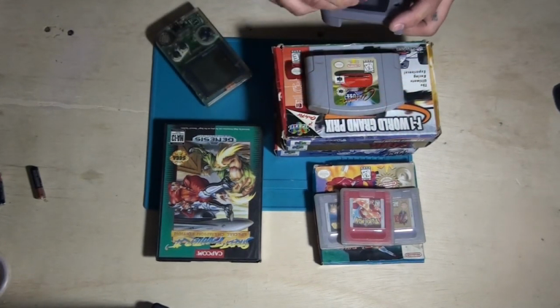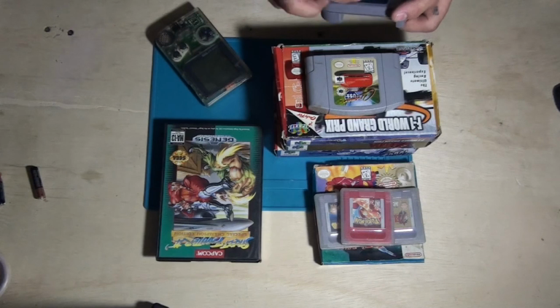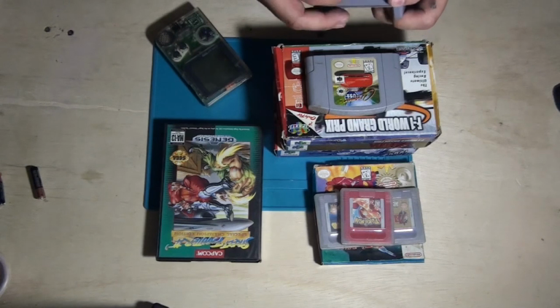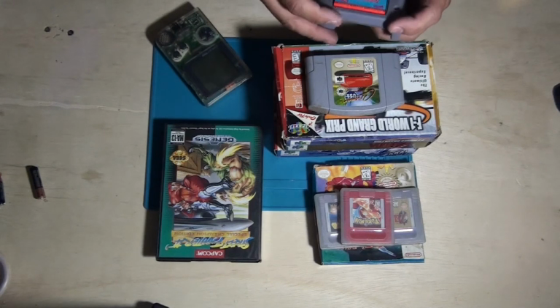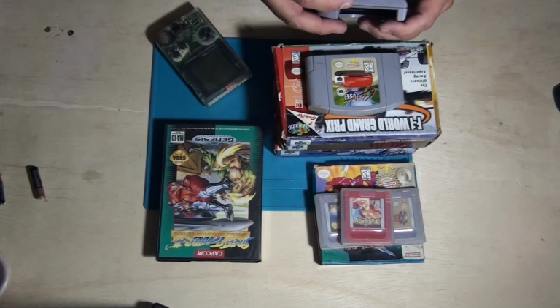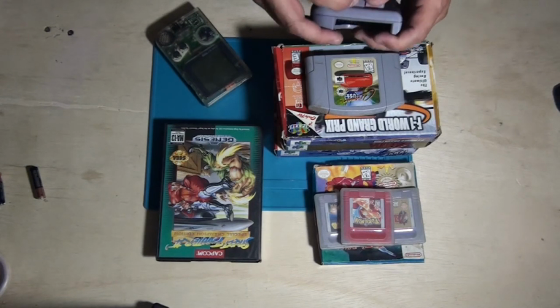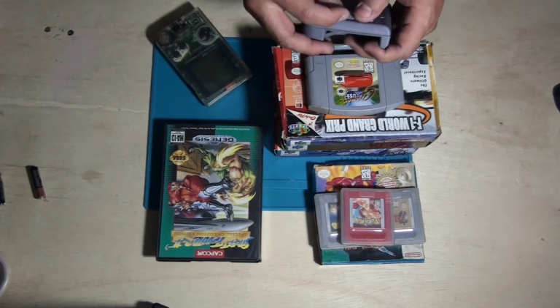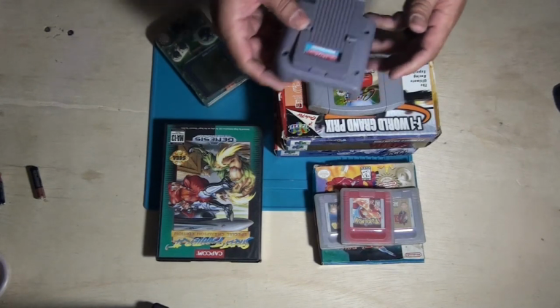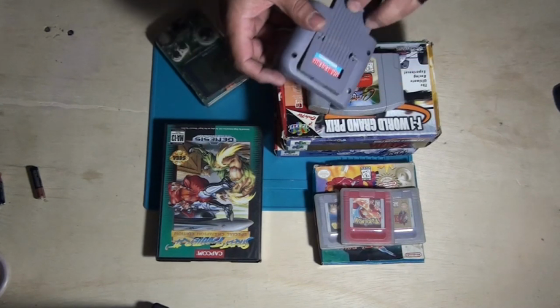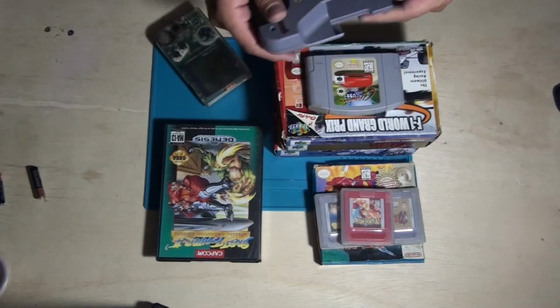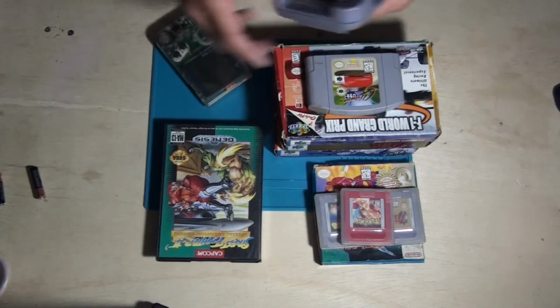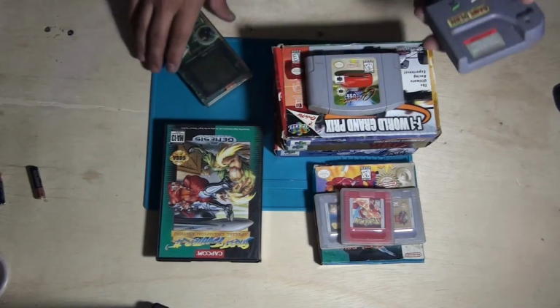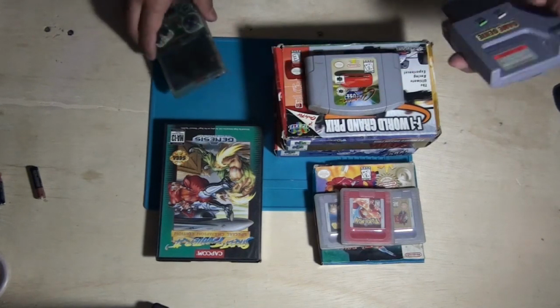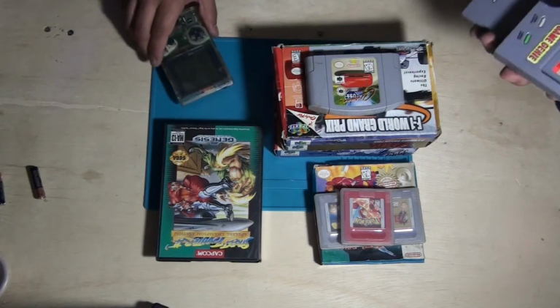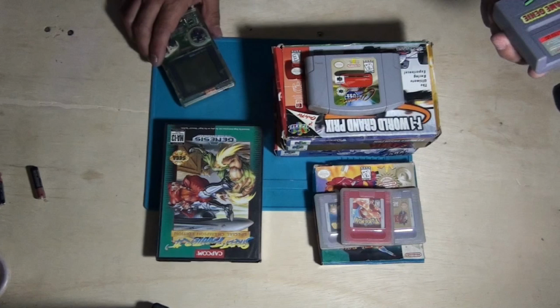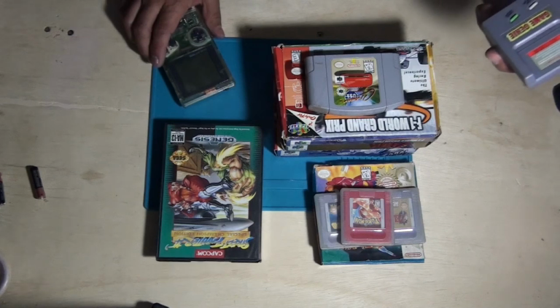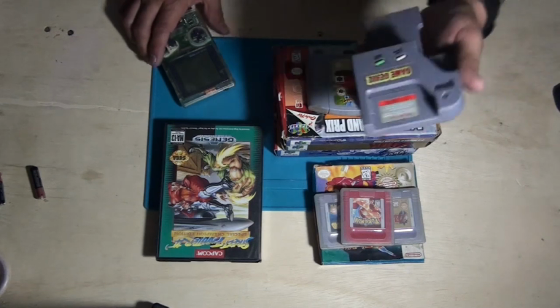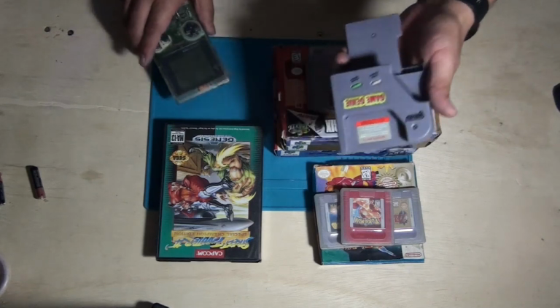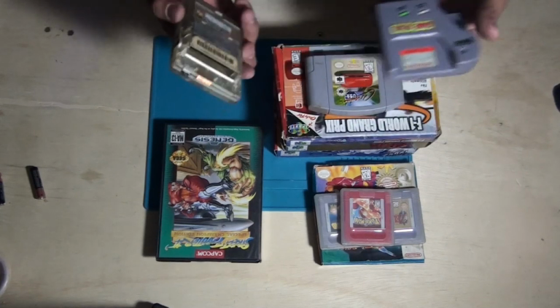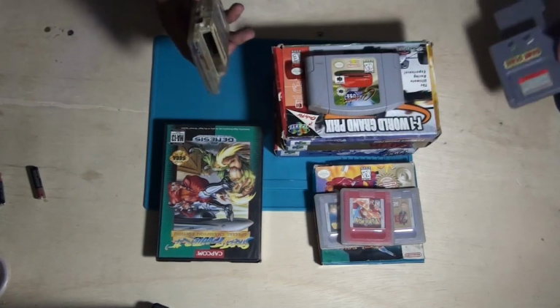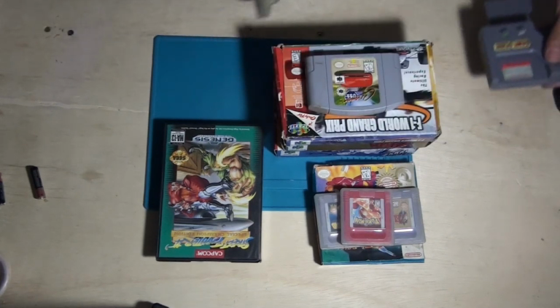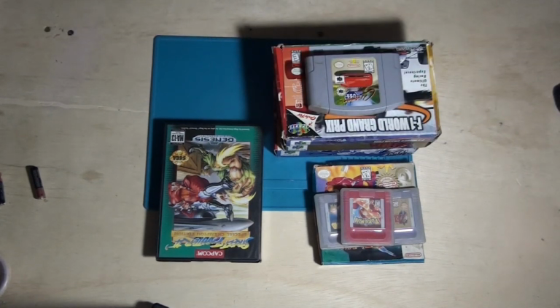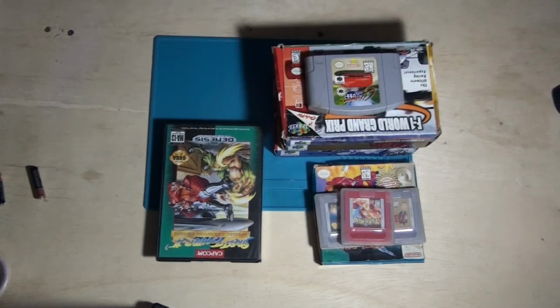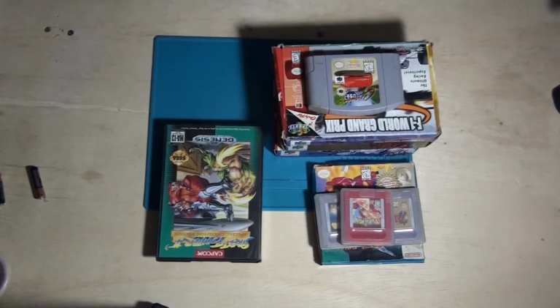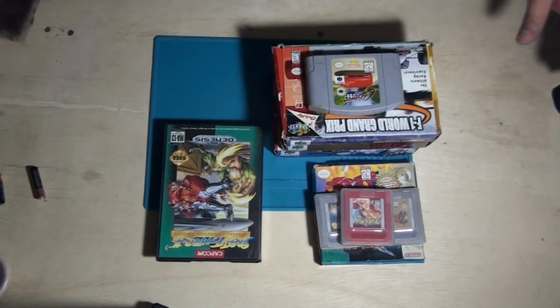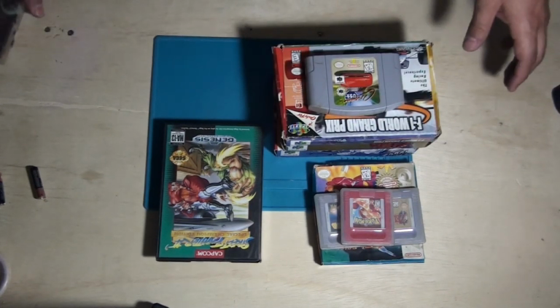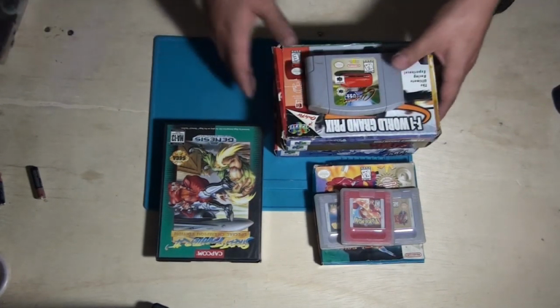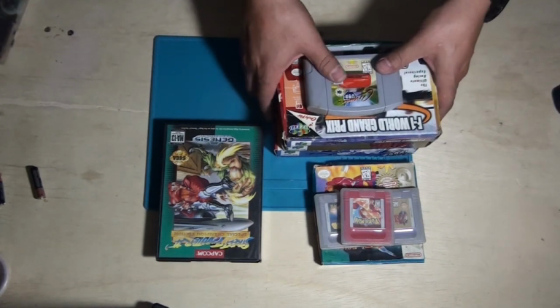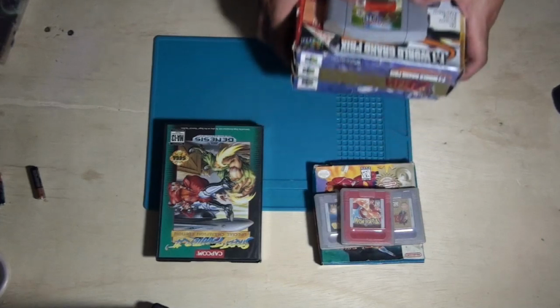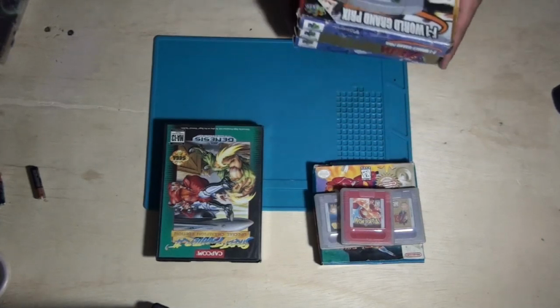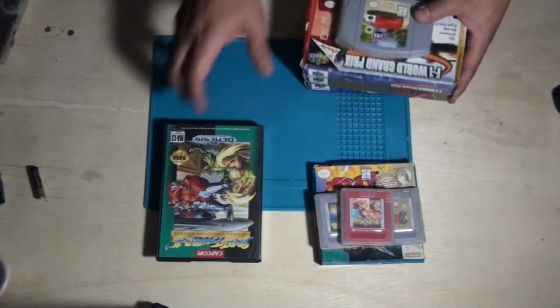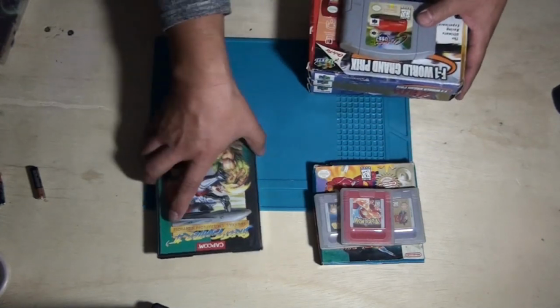Yeah, sometimes people don't know what they're selling. I think I really scored on this deal. So we've got a Game Genie and Game Boy — let's go ahead and move this all out of the way and see if the Game Boy works.